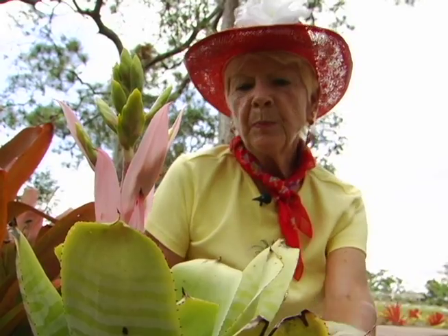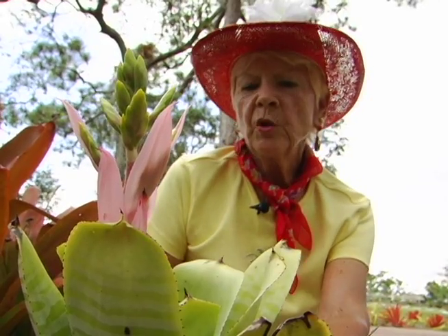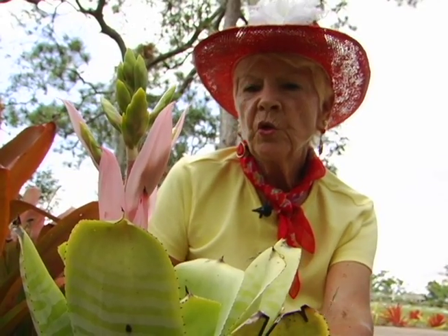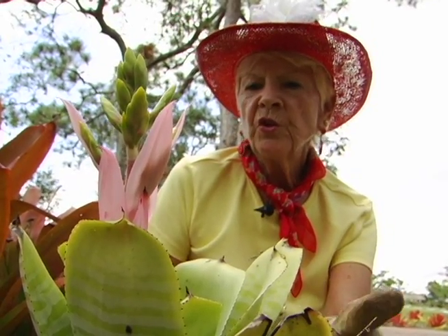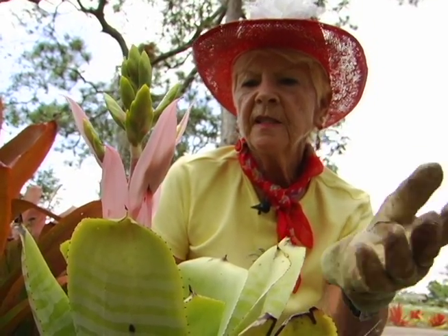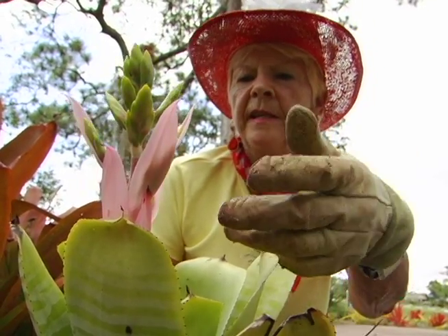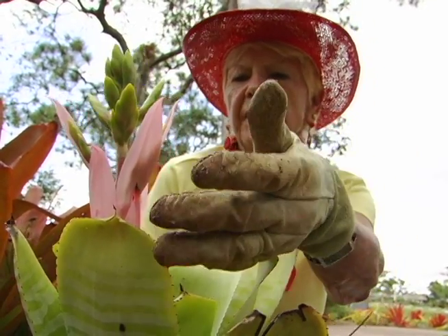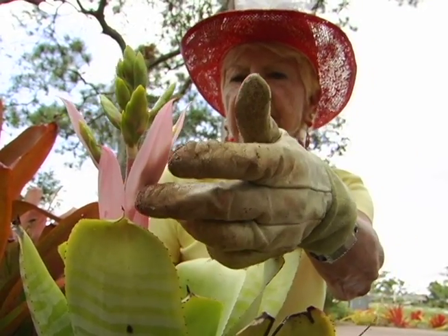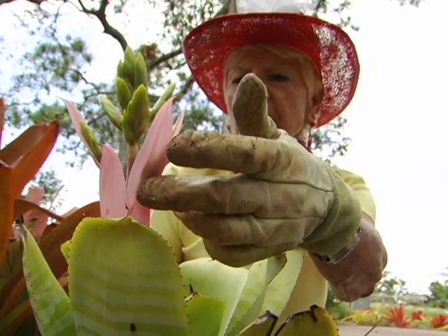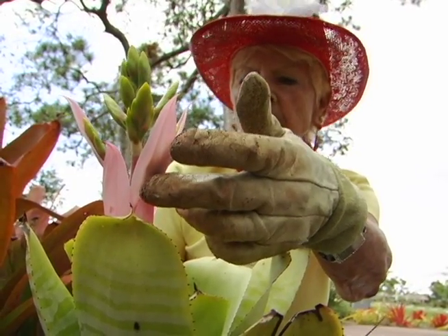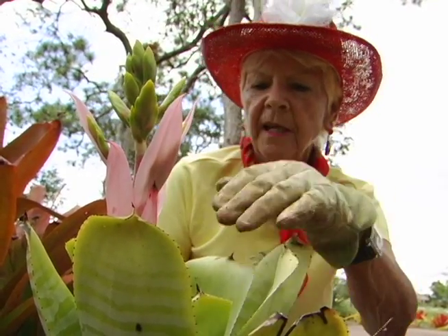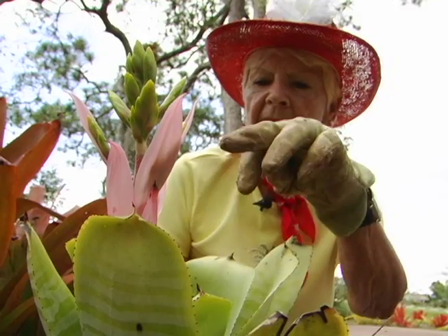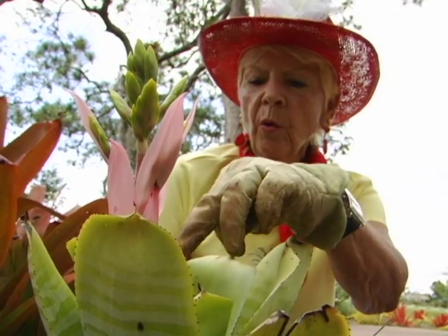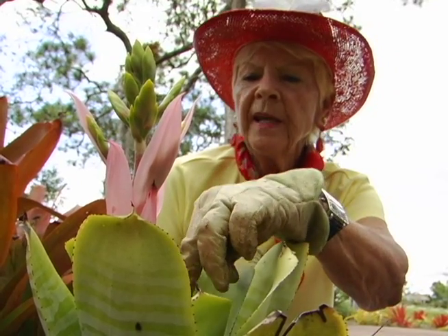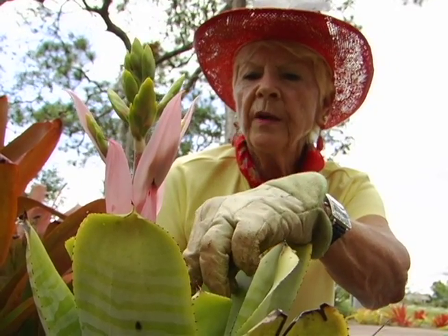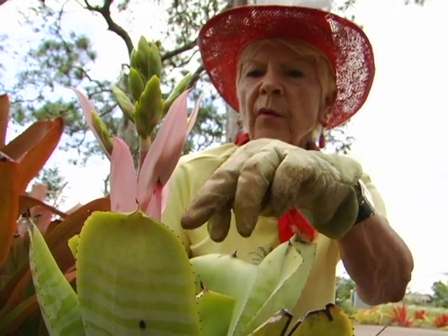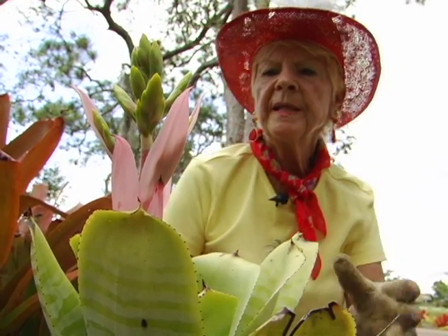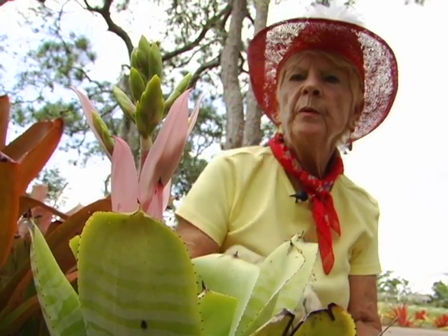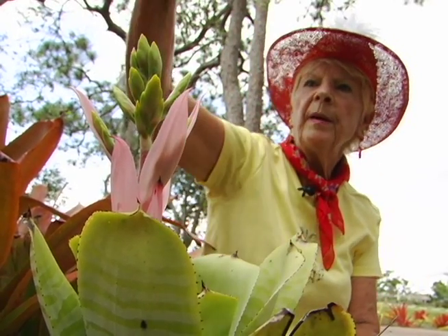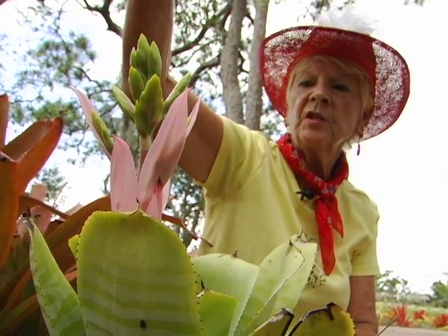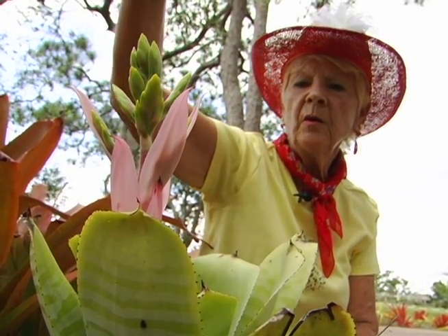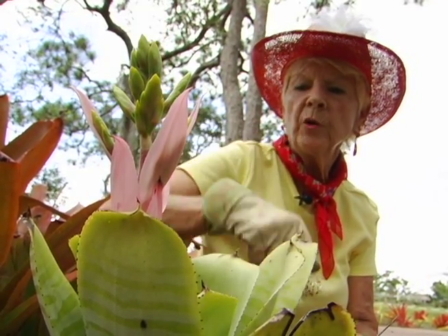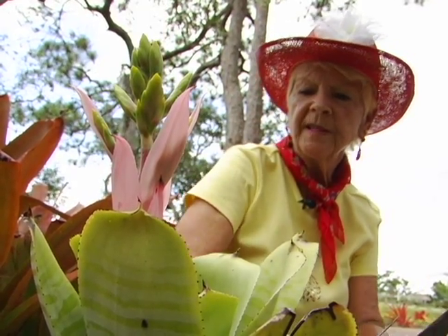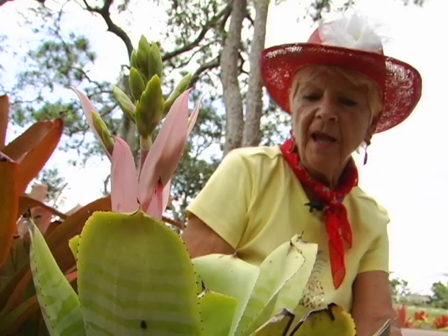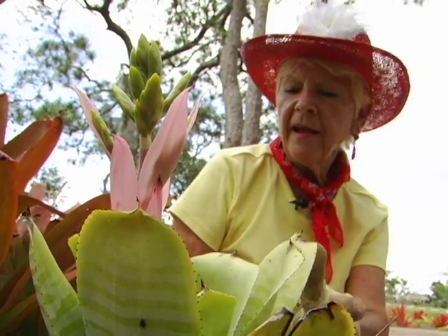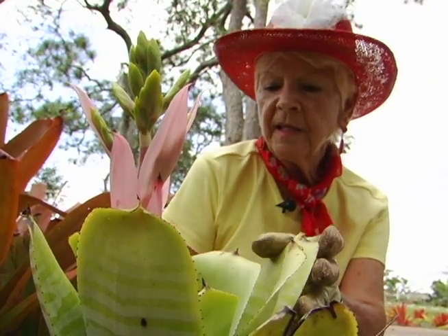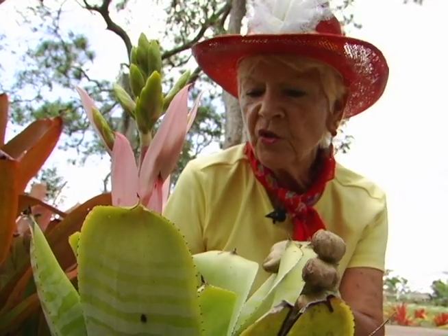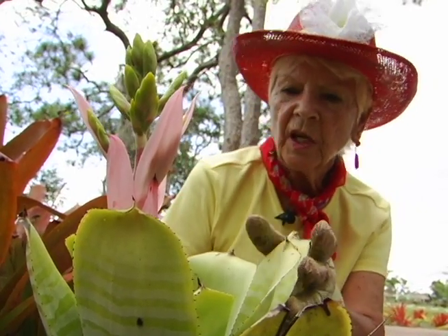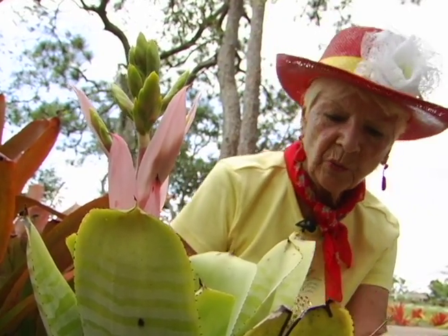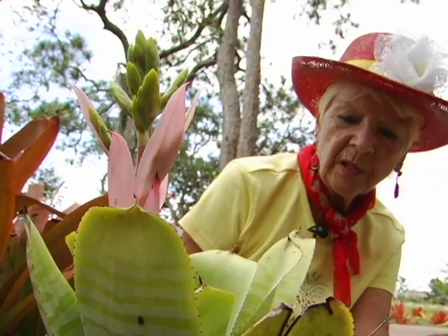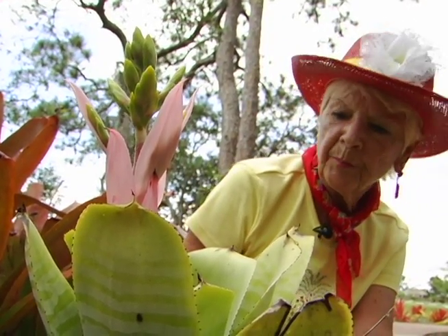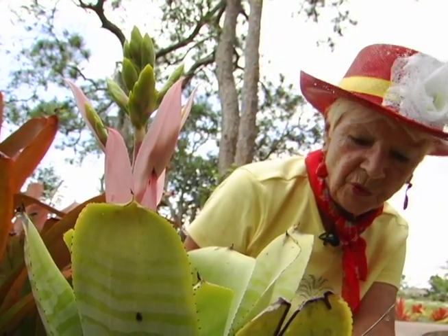So when the visitors are coming it is really very pretty. This plant also is just in the infant stage — as you can see it's all pink going down there, but it will be about this tall when it opens and it is just absolutely beautiful.